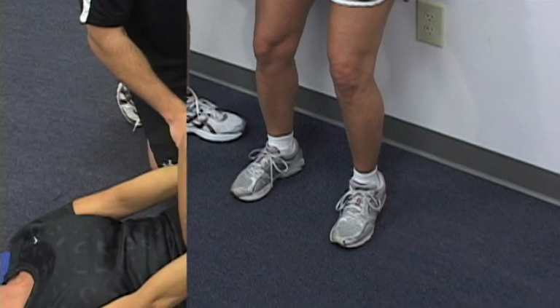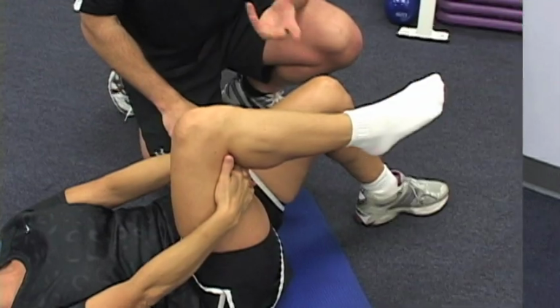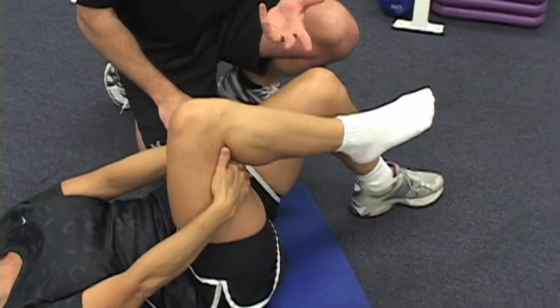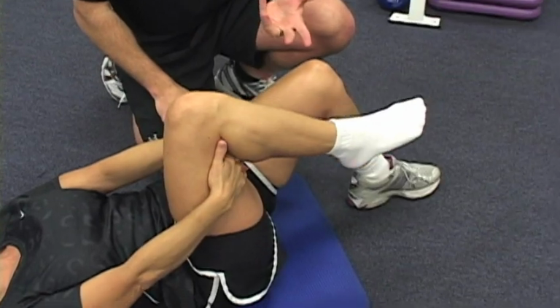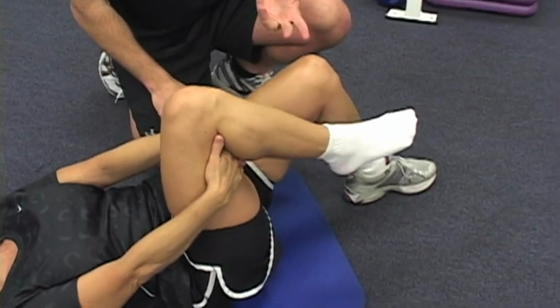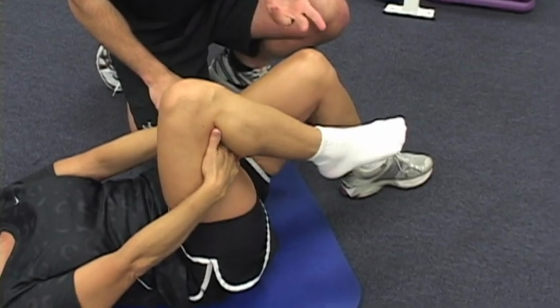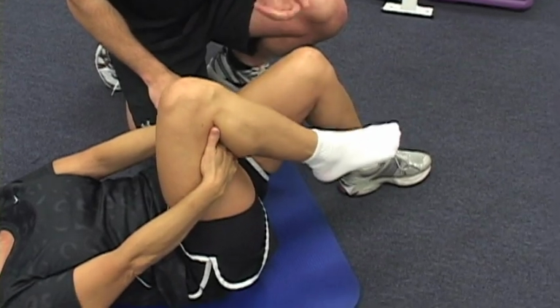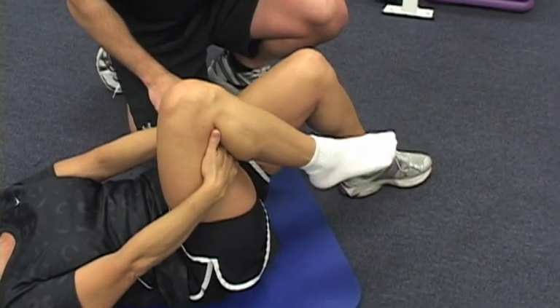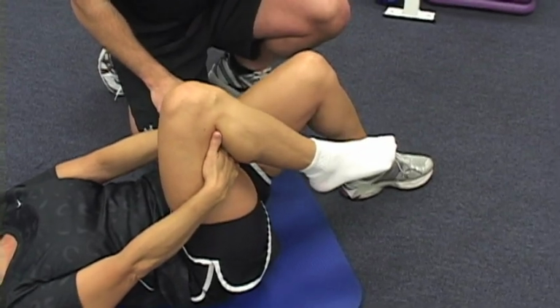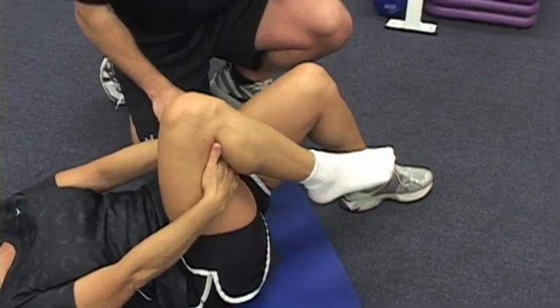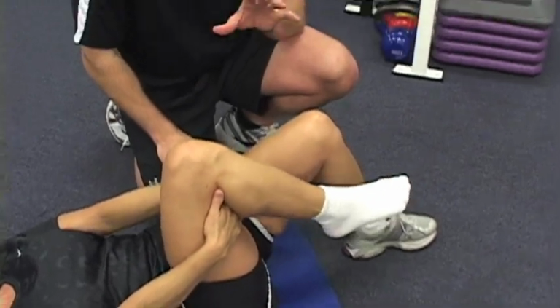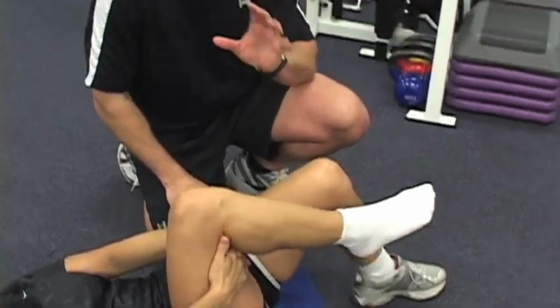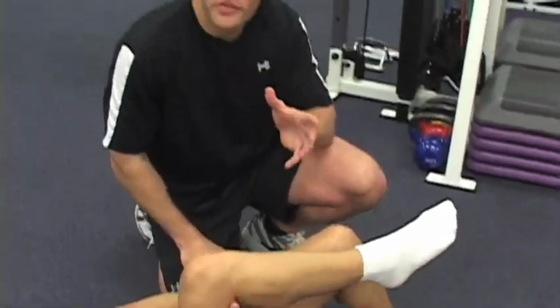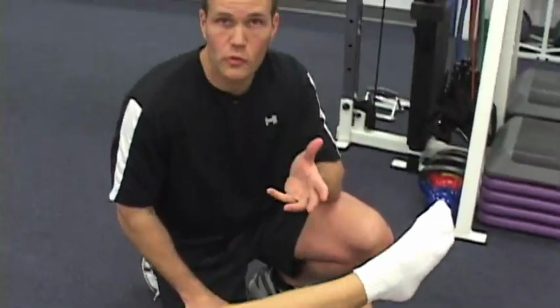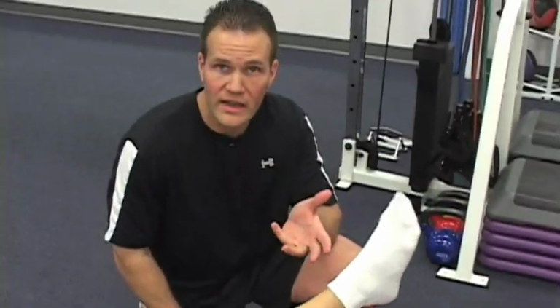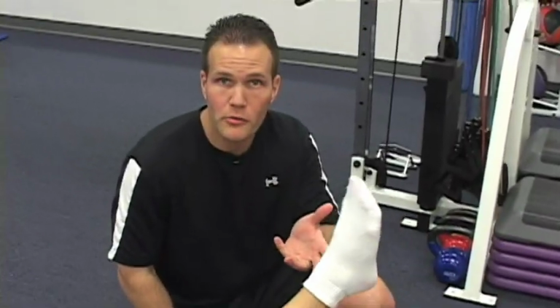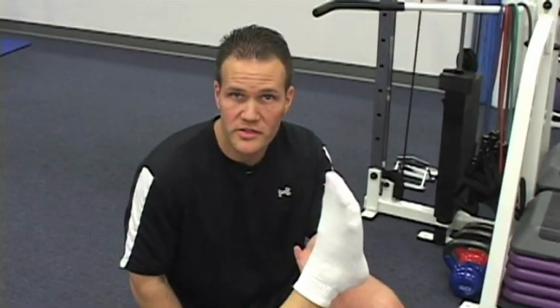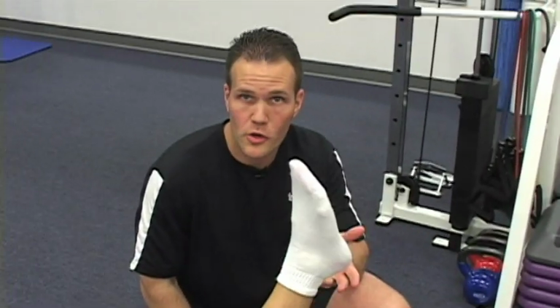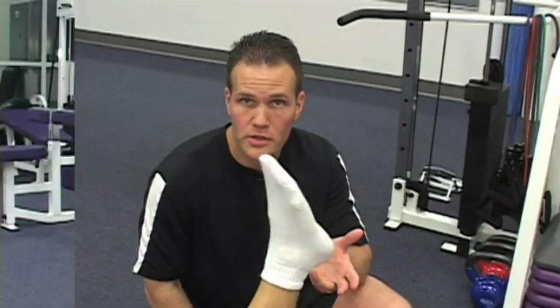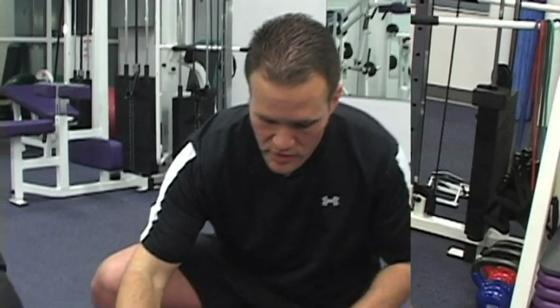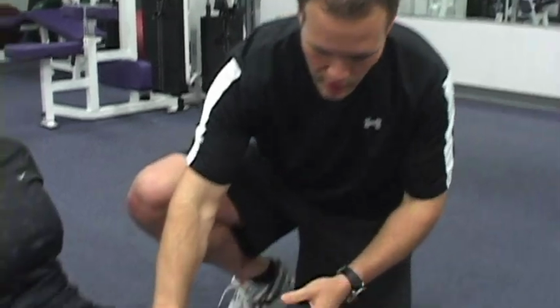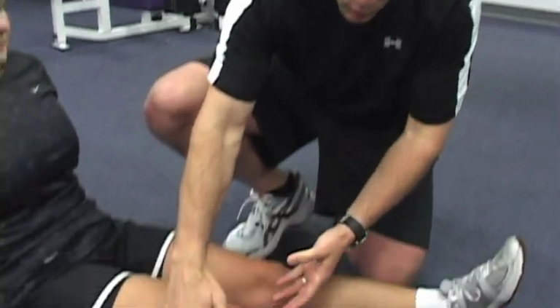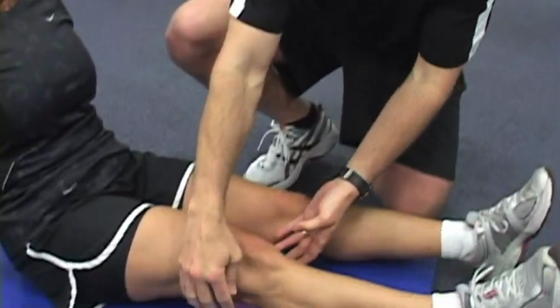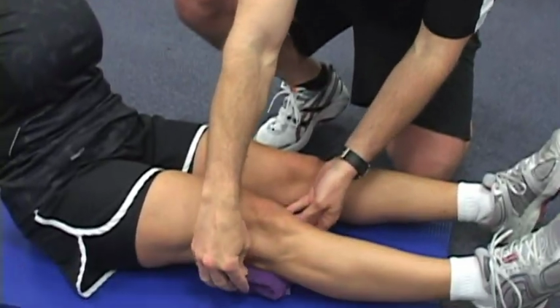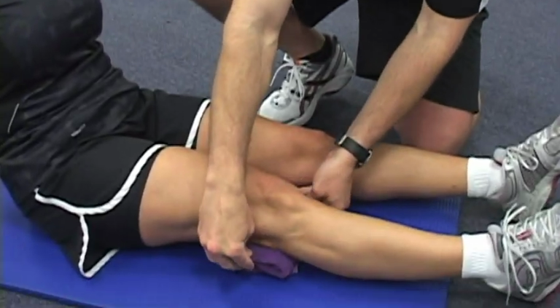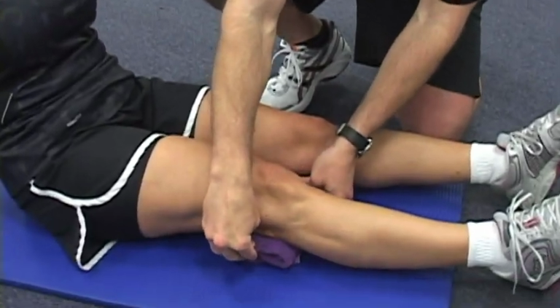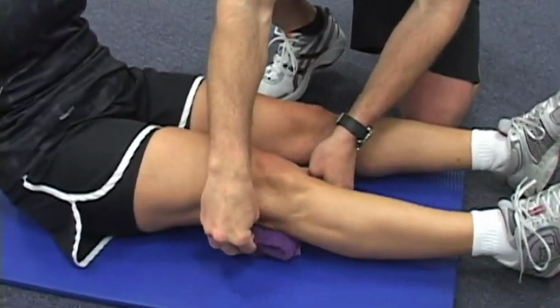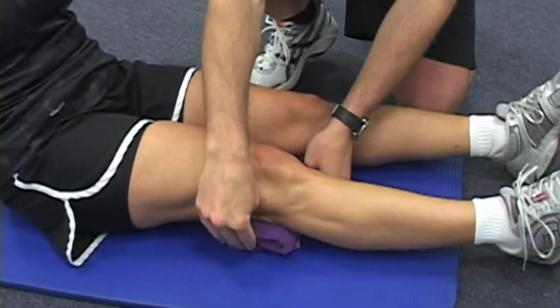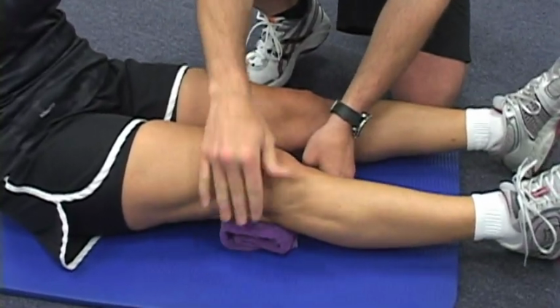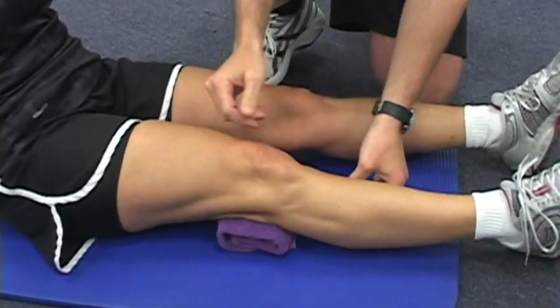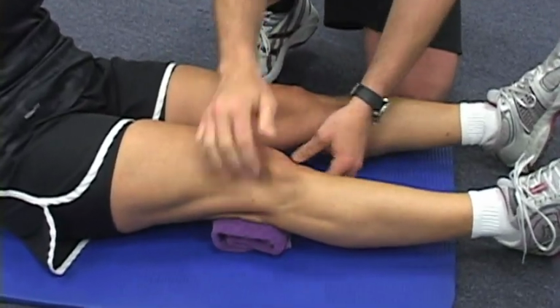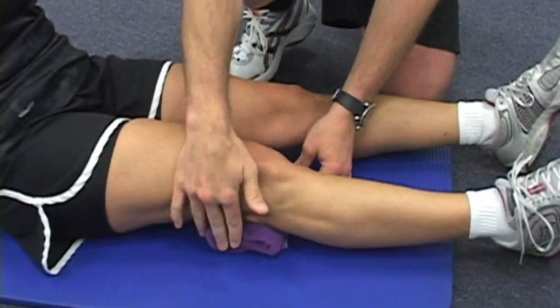It's important for you to remember we're not going to push or force through painful parts of the motion. So it's often more comfortable to put a small towel right behind the knee.